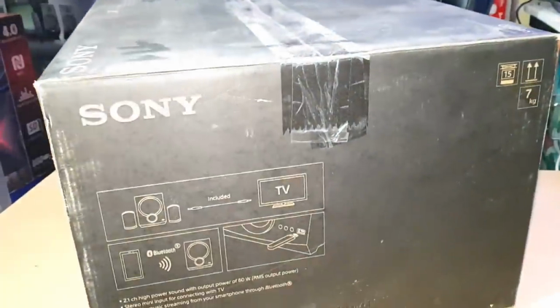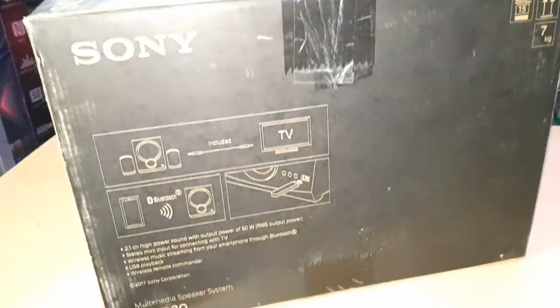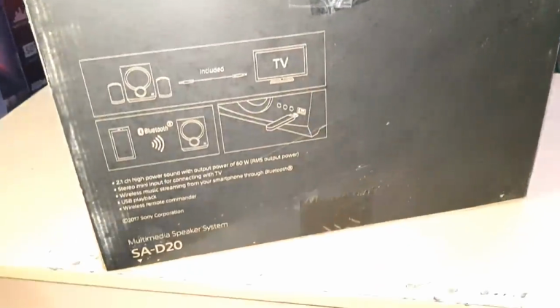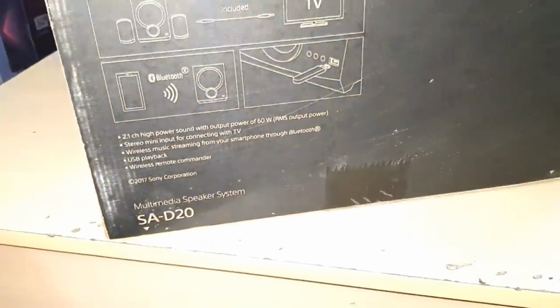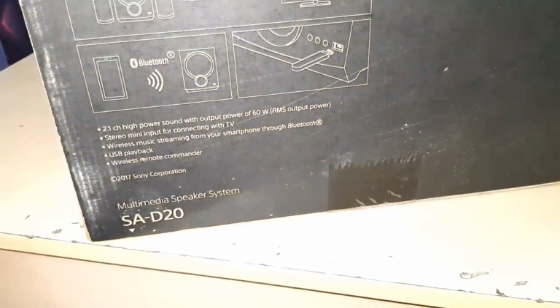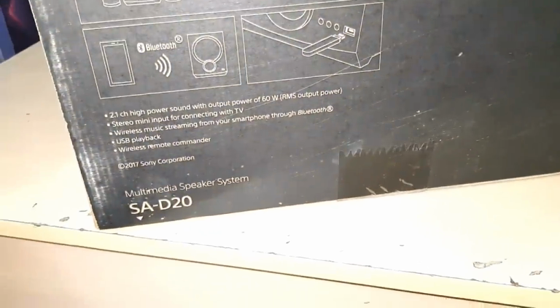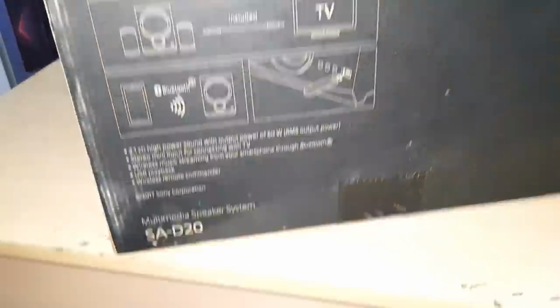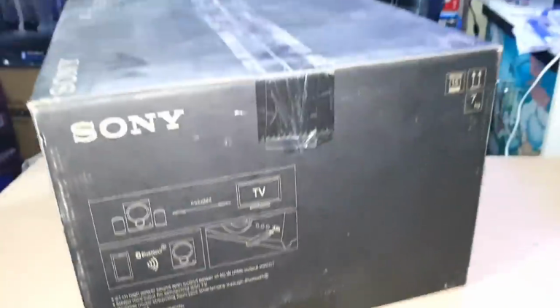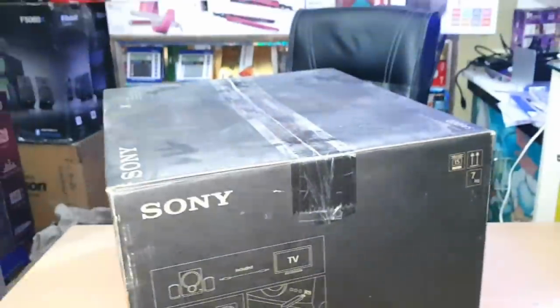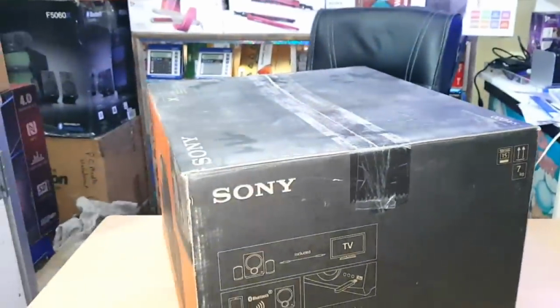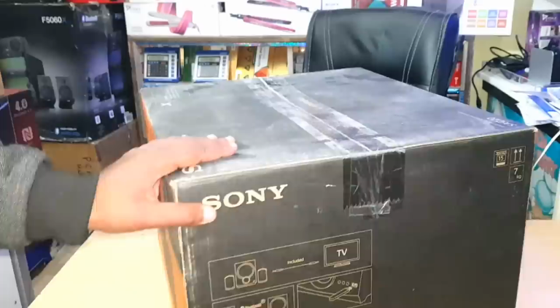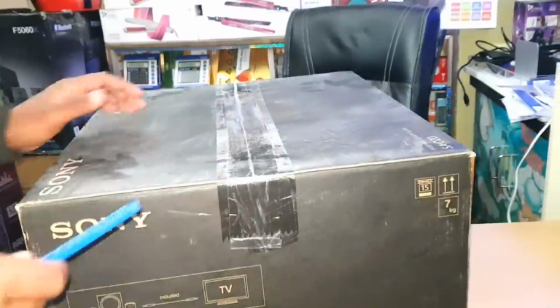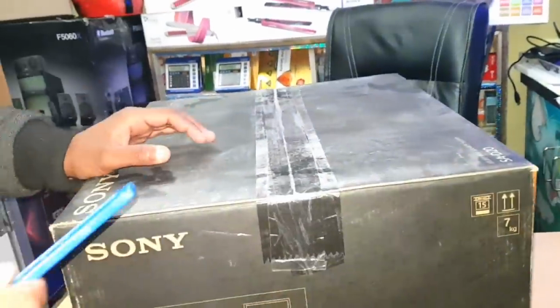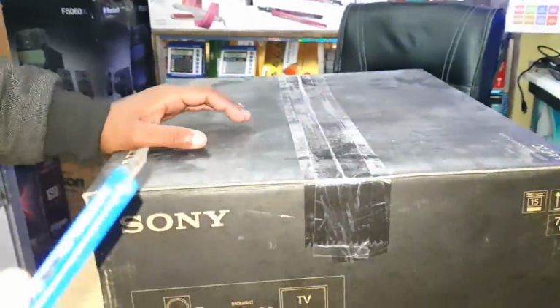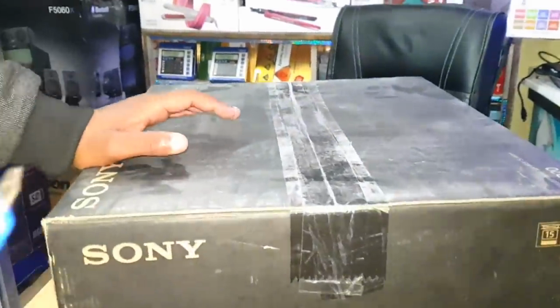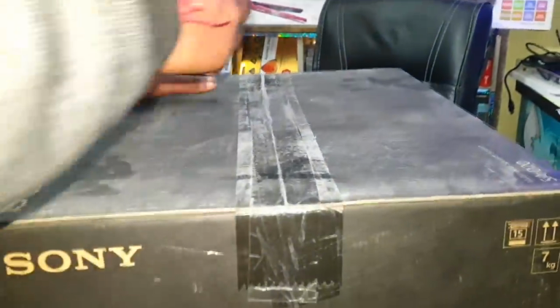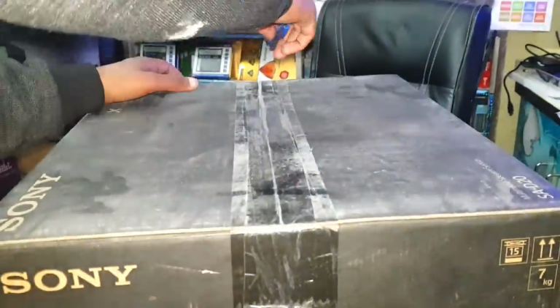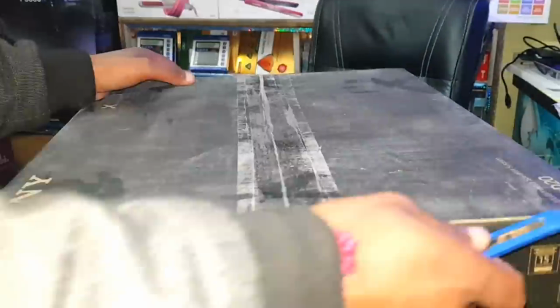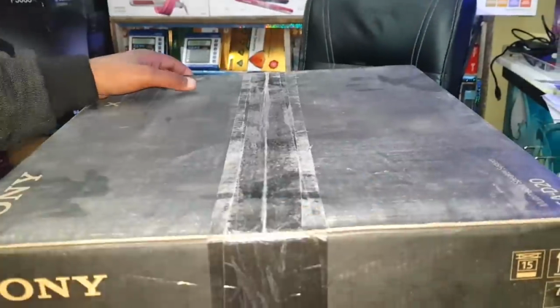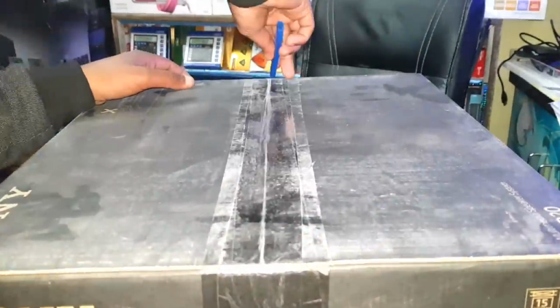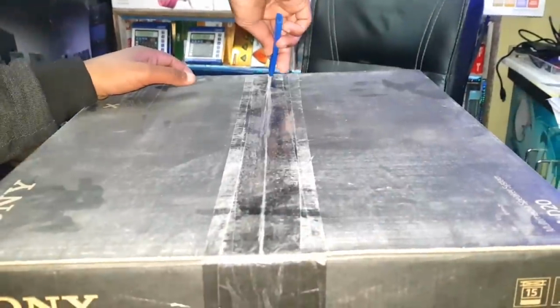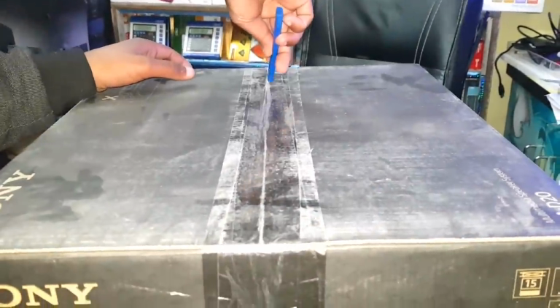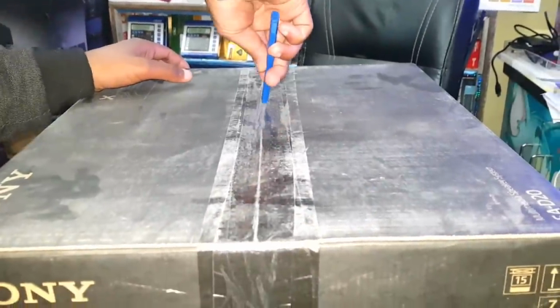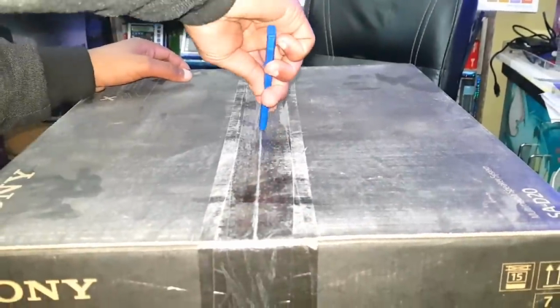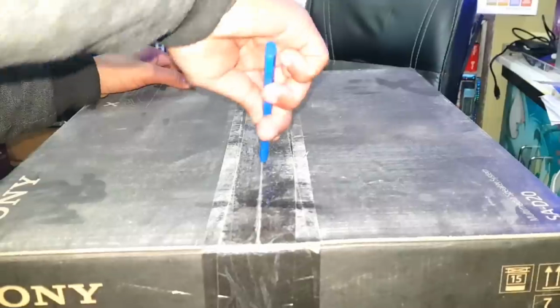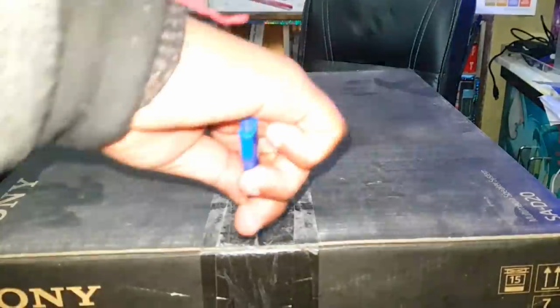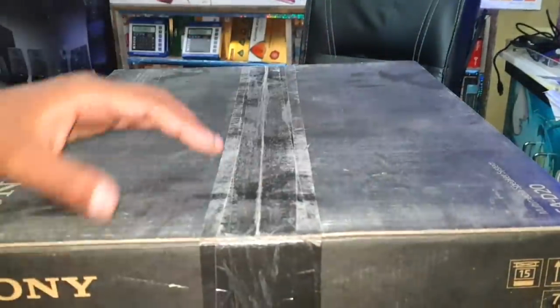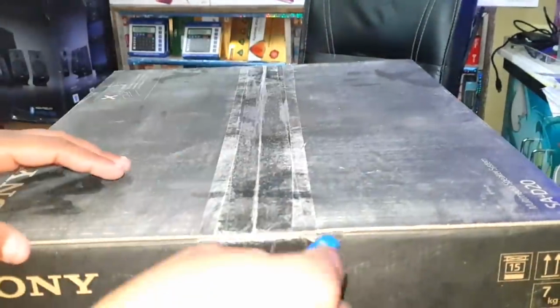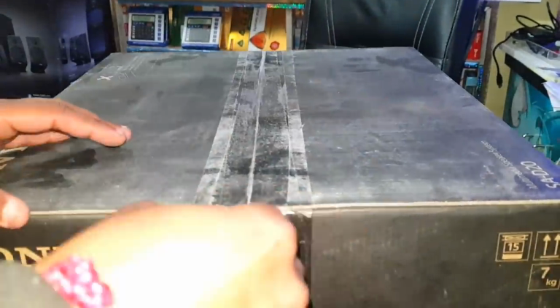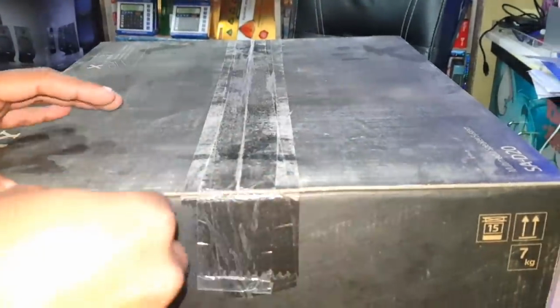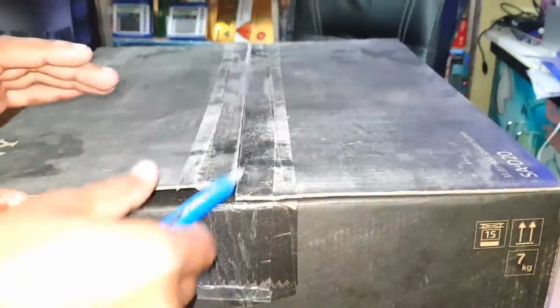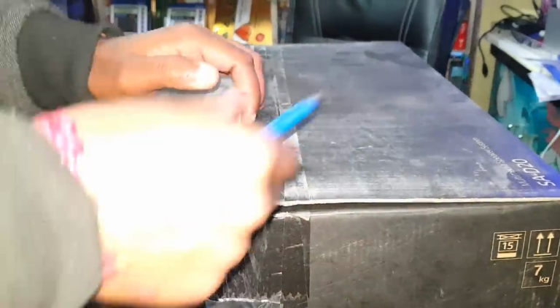See the branding from every side. Friends, we have Bluetooth support, 60W output, and a USB slot as well. The quality is great and it is a low-range Sony product. Friends, this is a 2.1 home theater system.